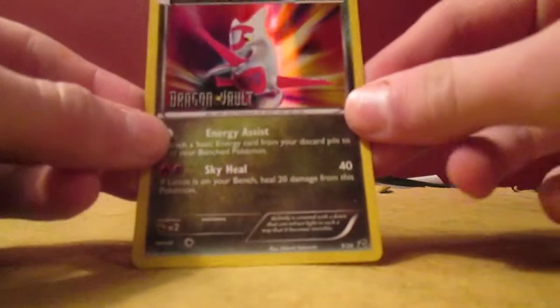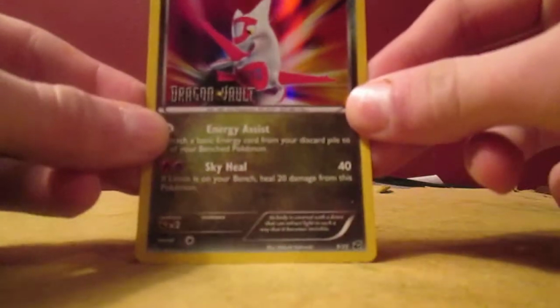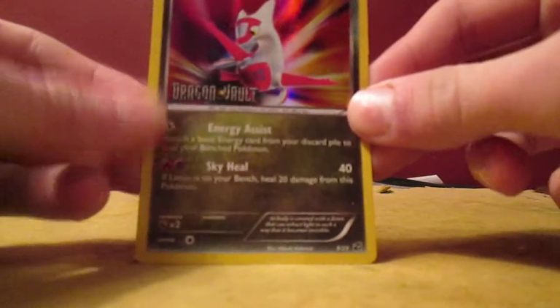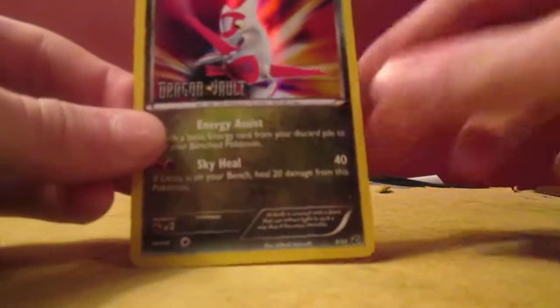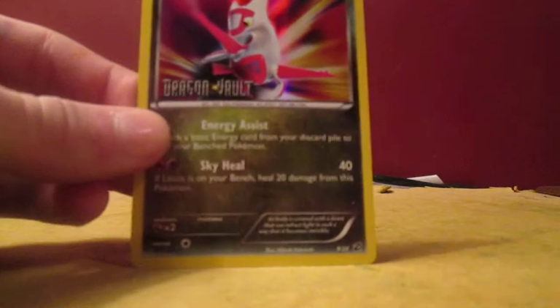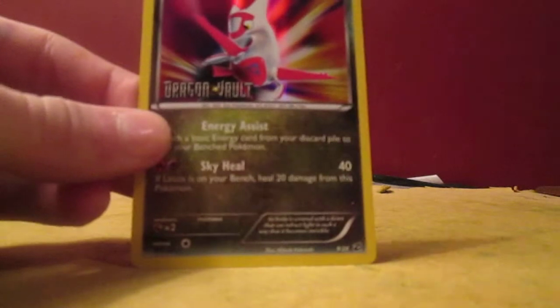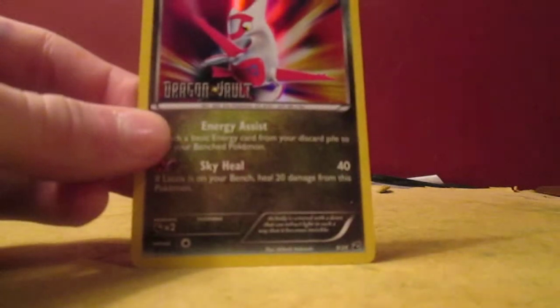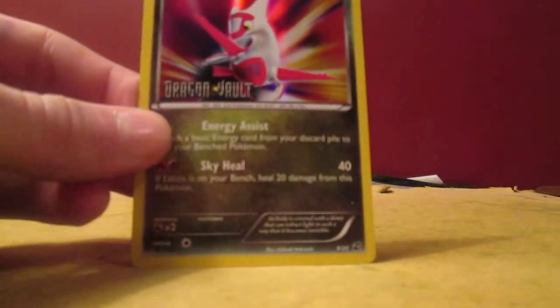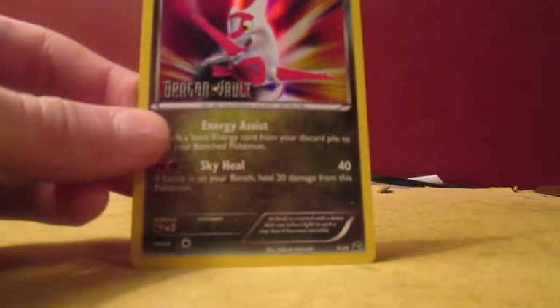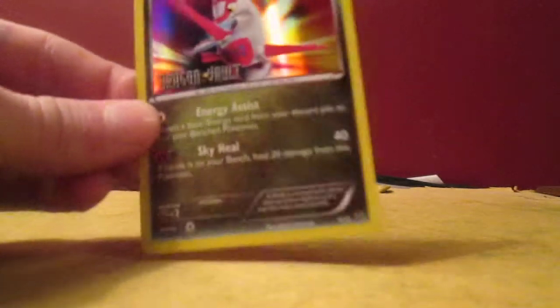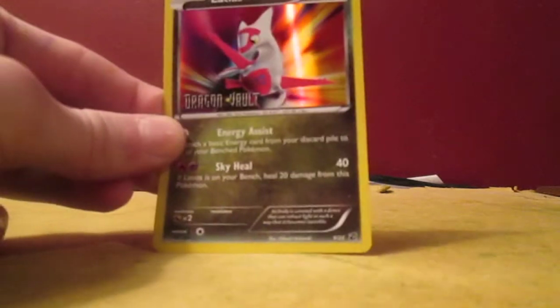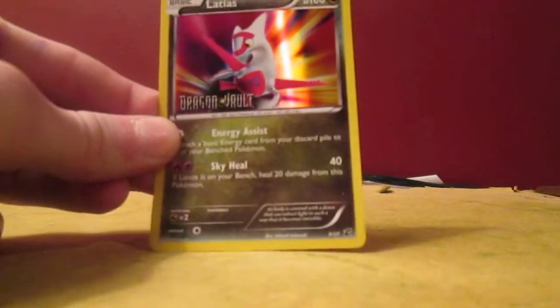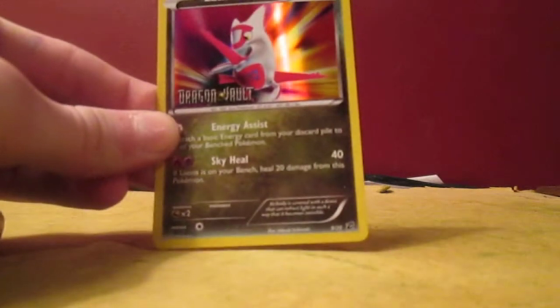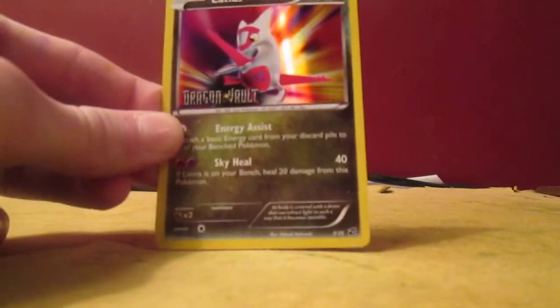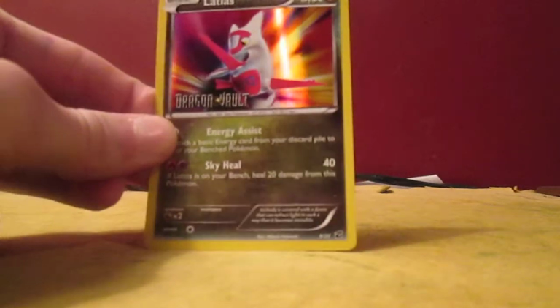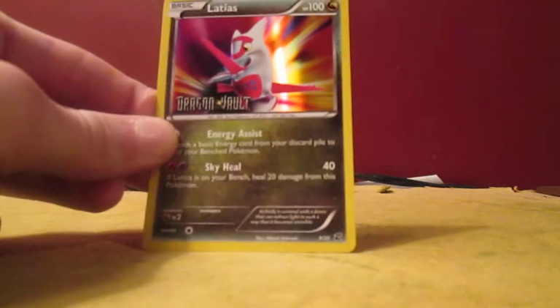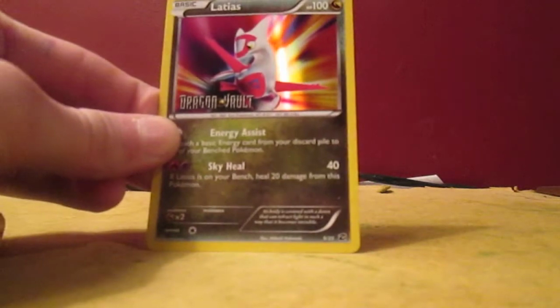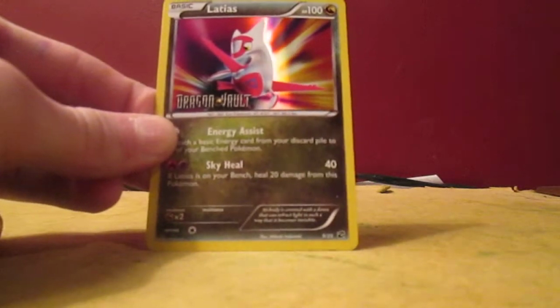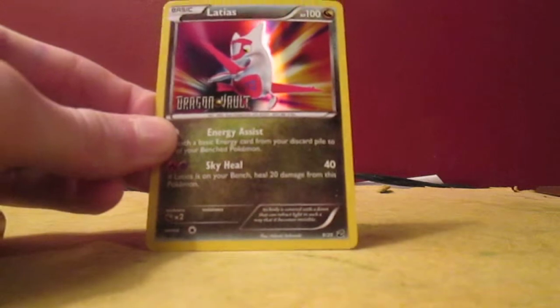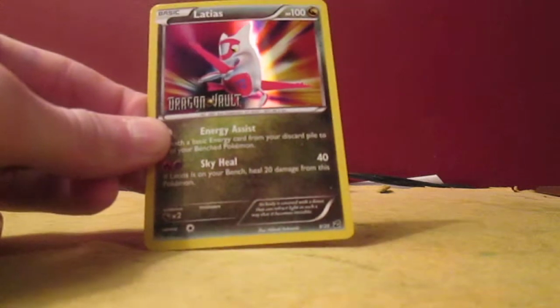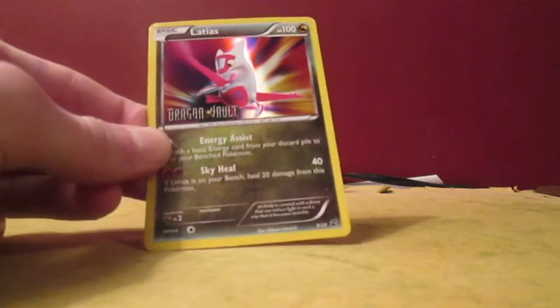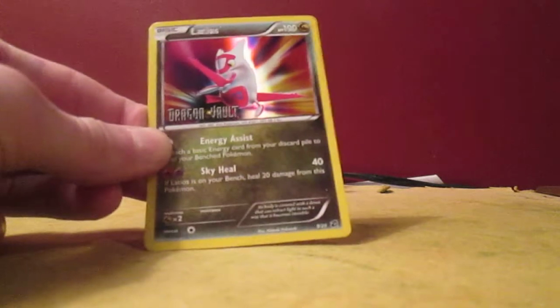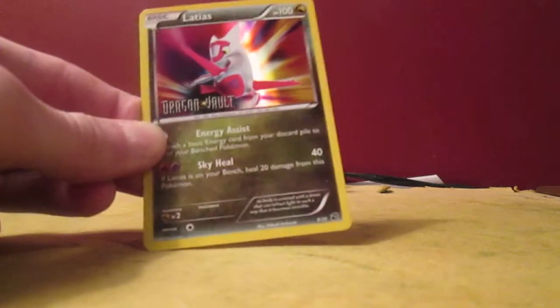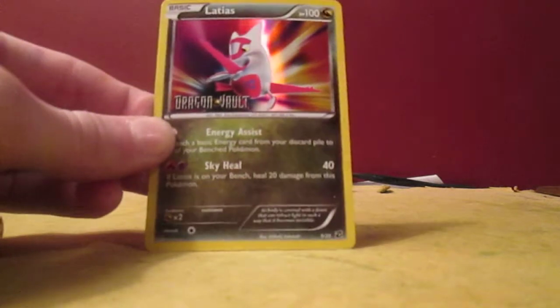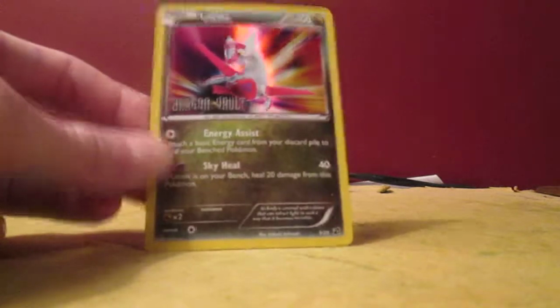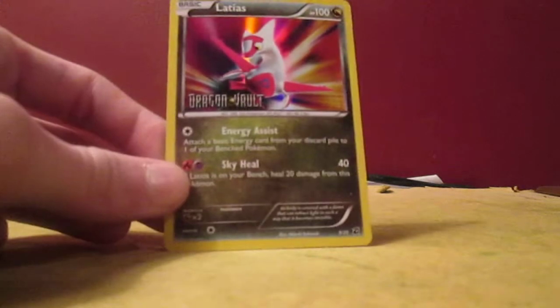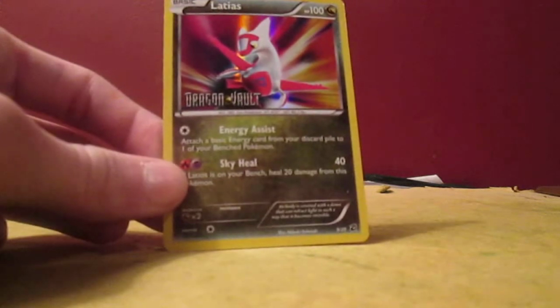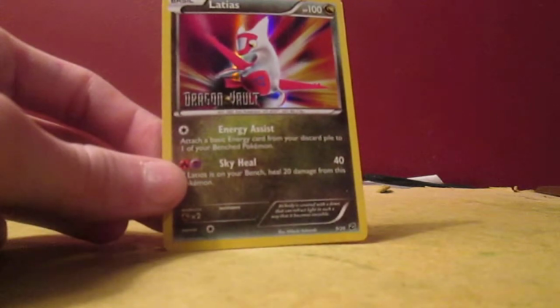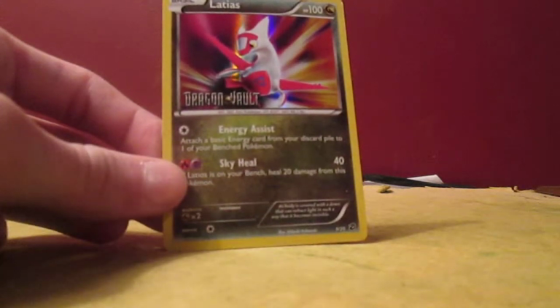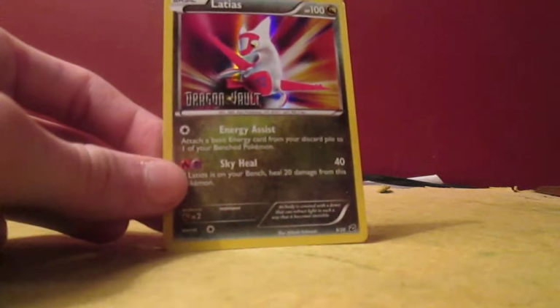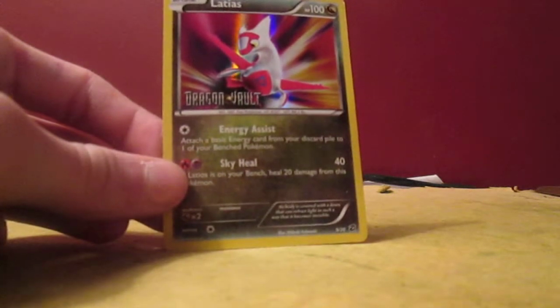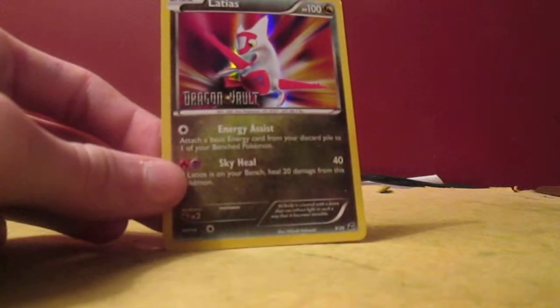This is the last Blister Pack they had — it was $12.99. The possible Pokémon you could have gotten are Rayquaza, Haxorus, Dragonite, Druddigon, and Salamence.